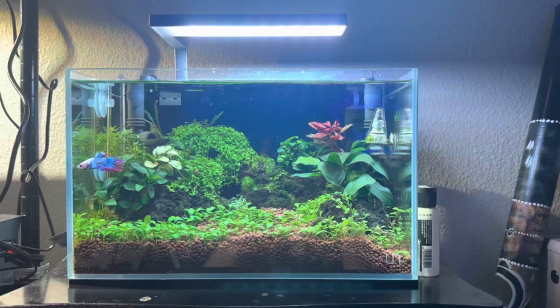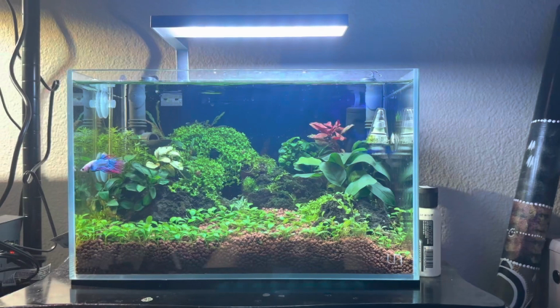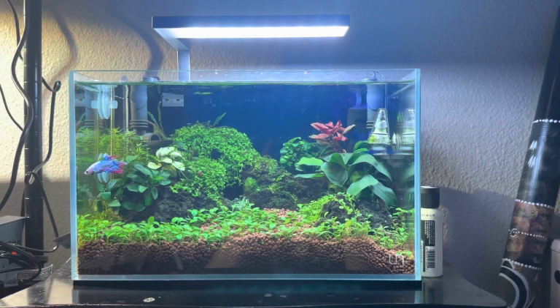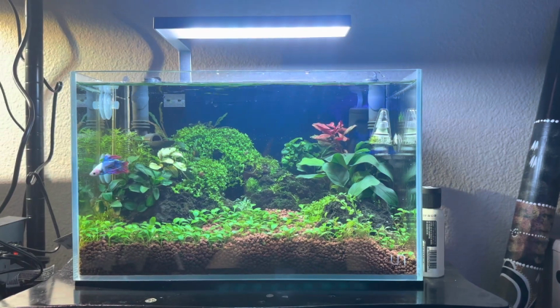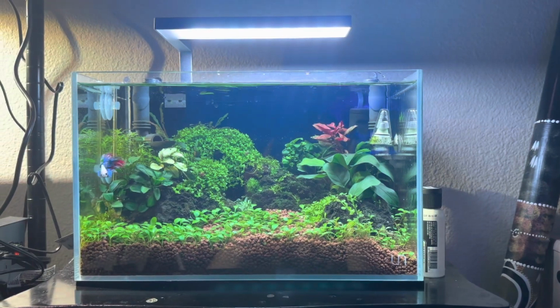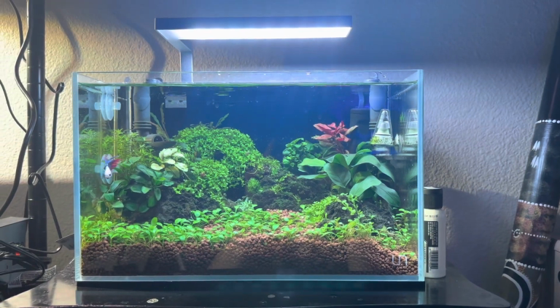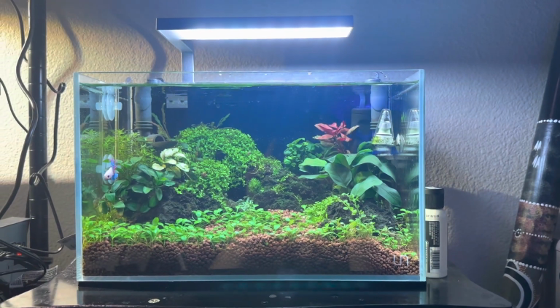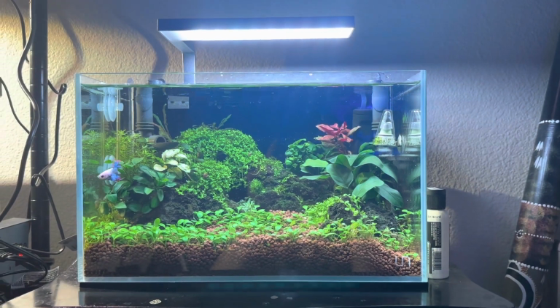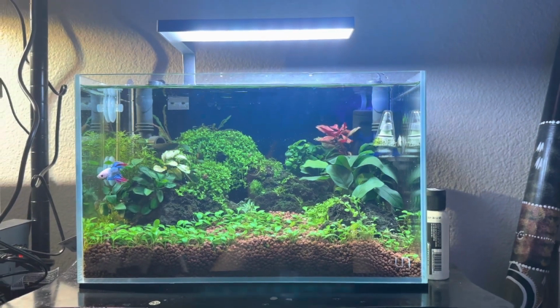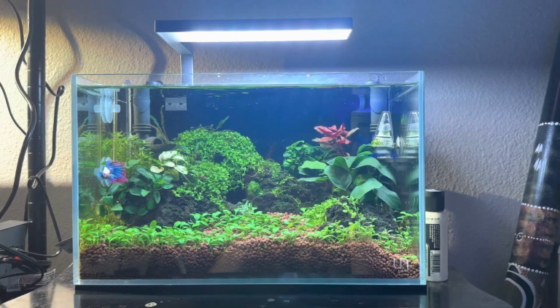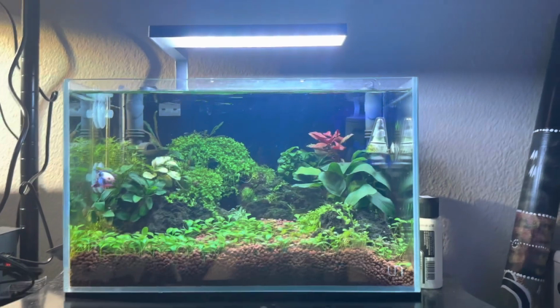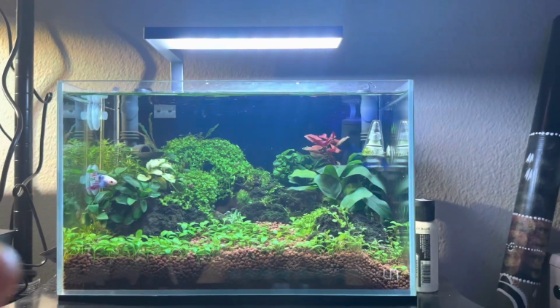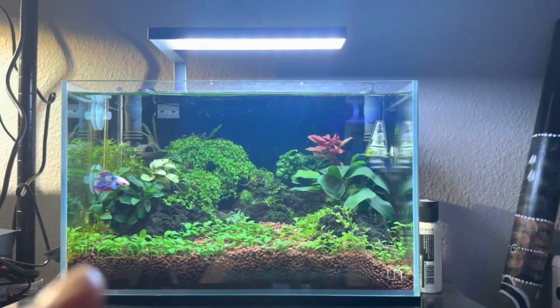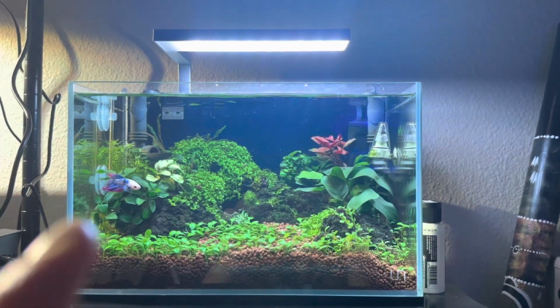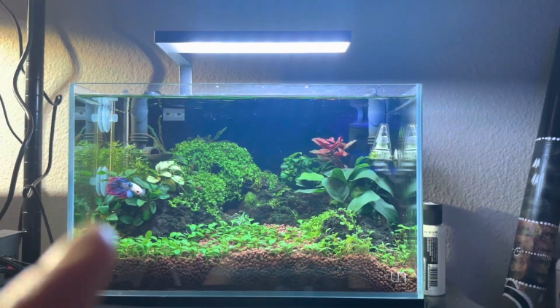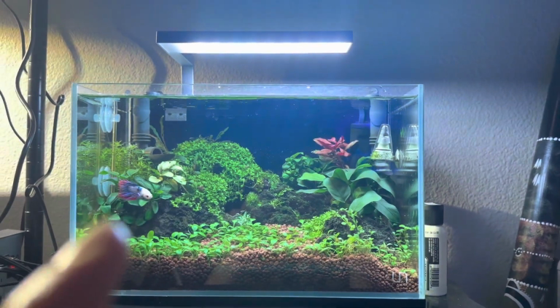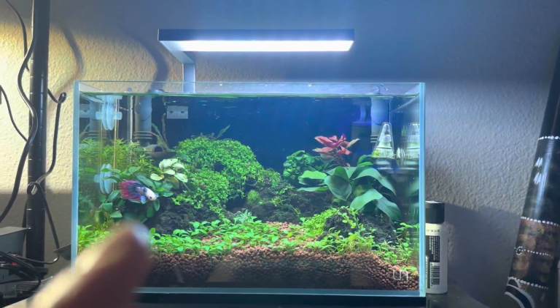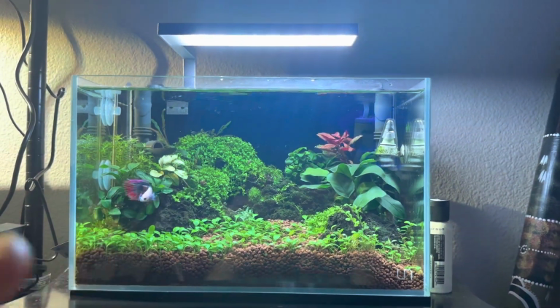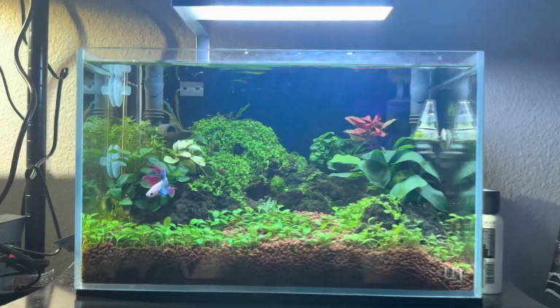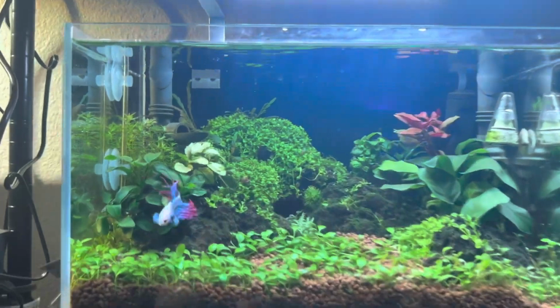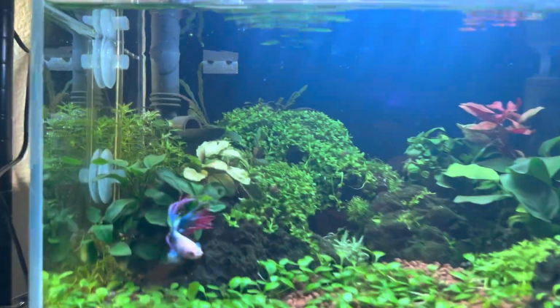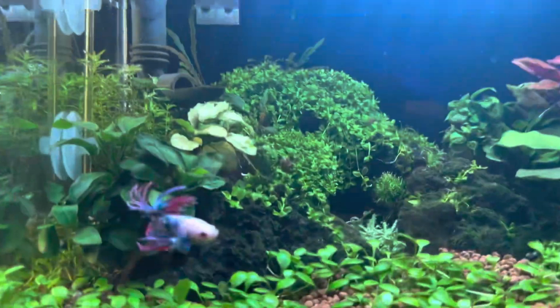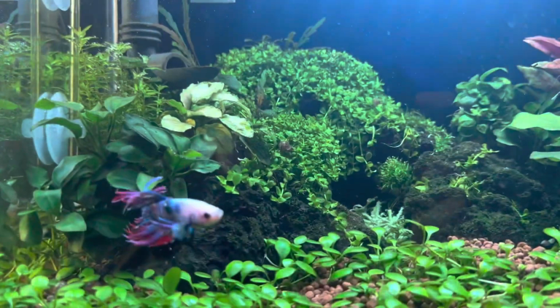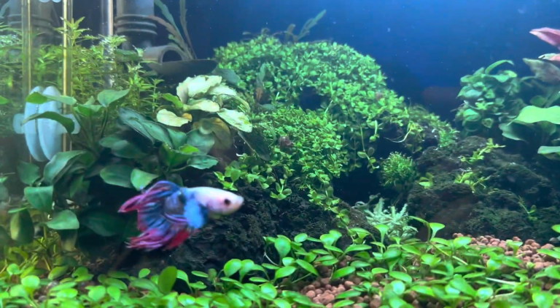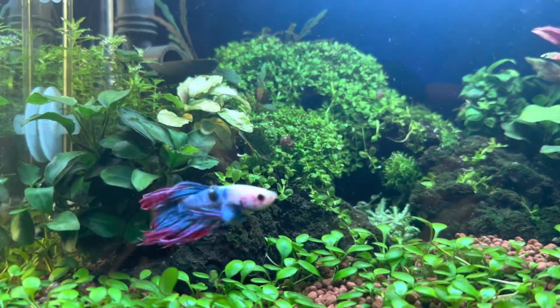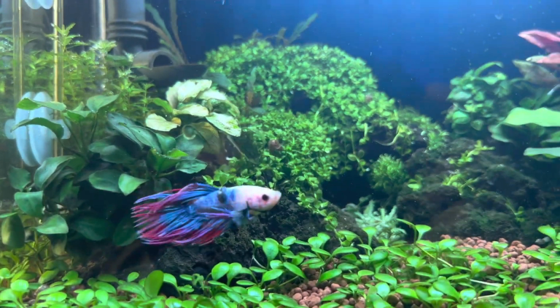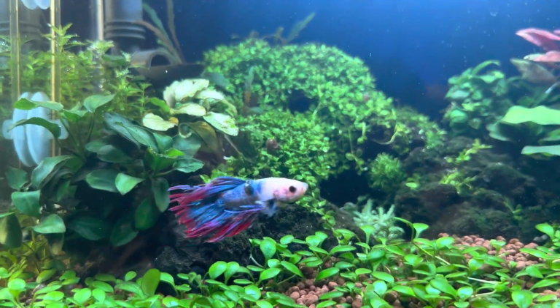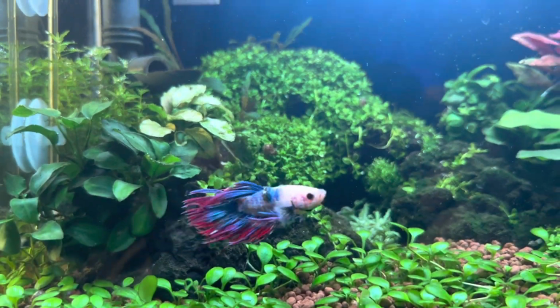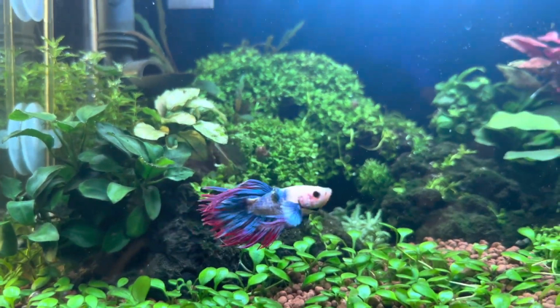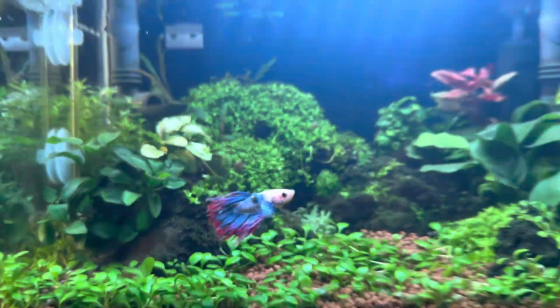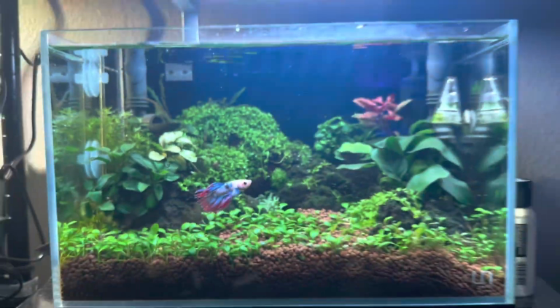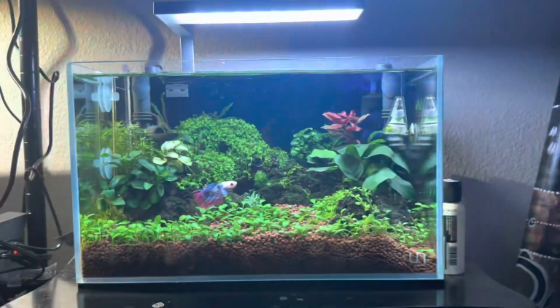Here's my five gallon tank that I packed a ton of cool plants in. And yes, there is a betta with a tumor right there — you can see his tumor. His name is Tumor.